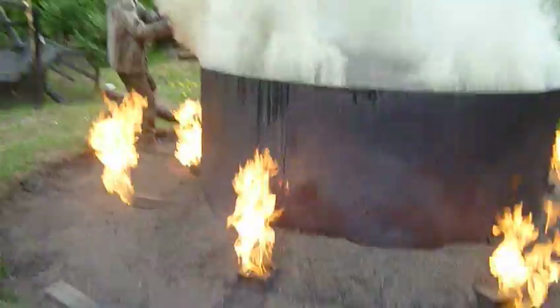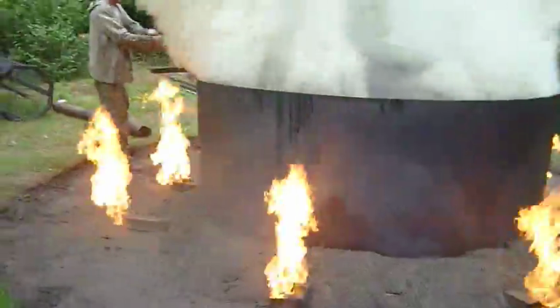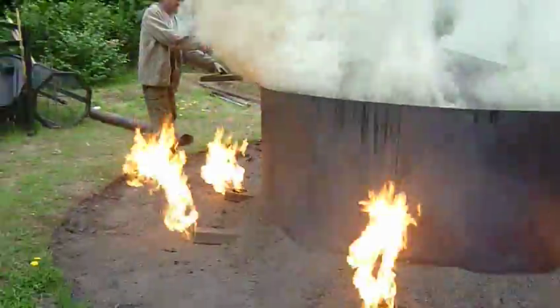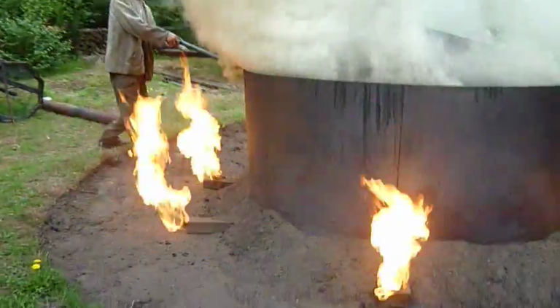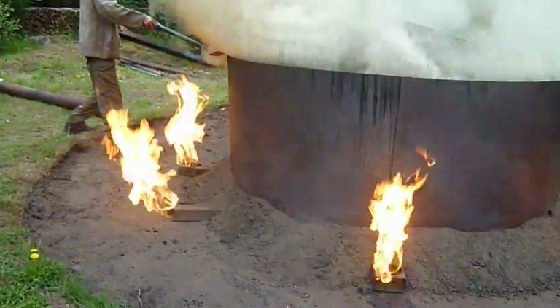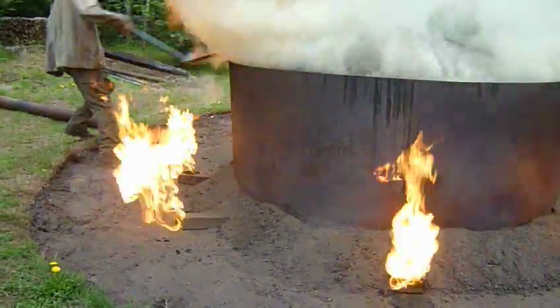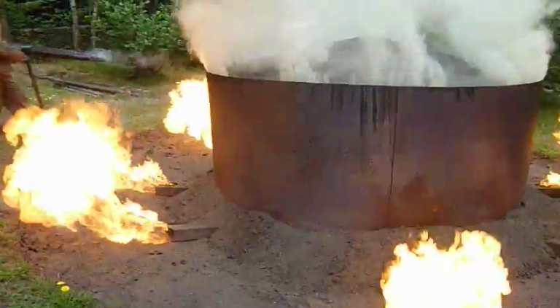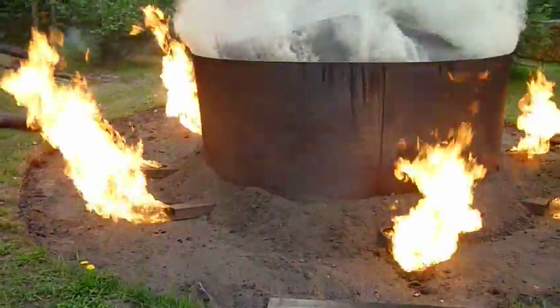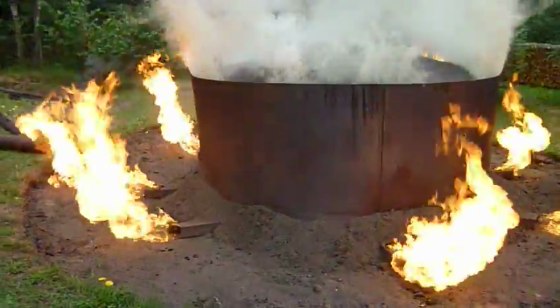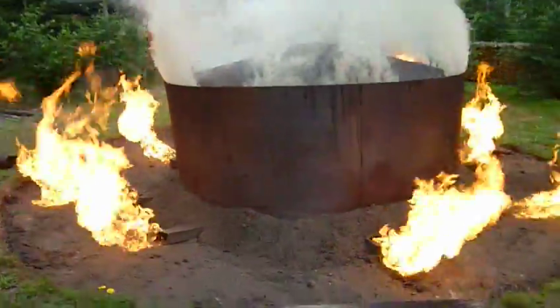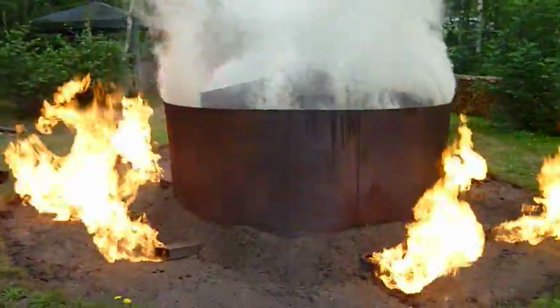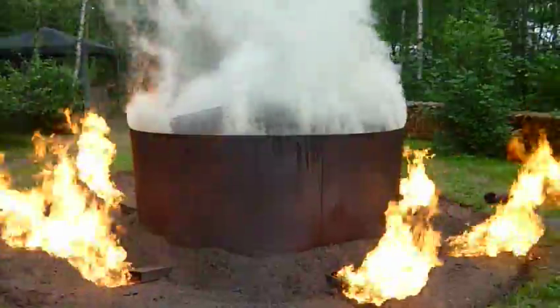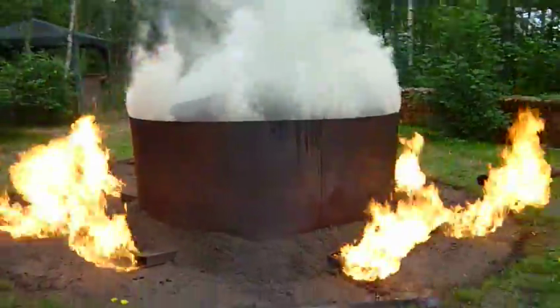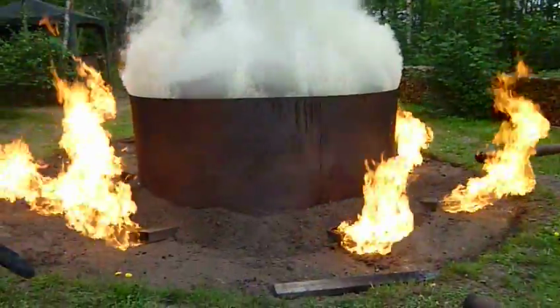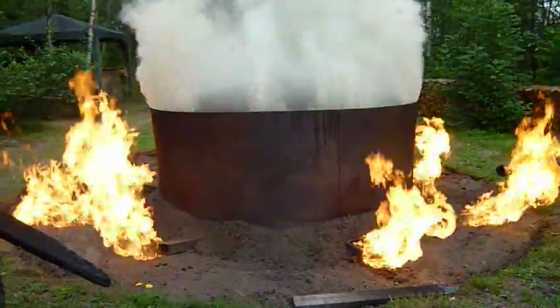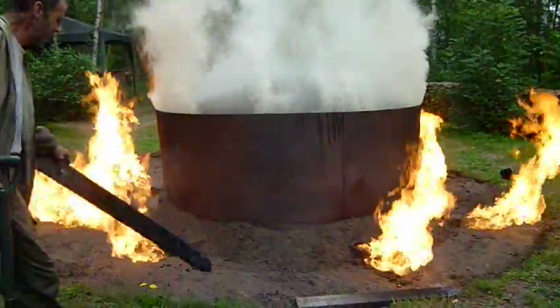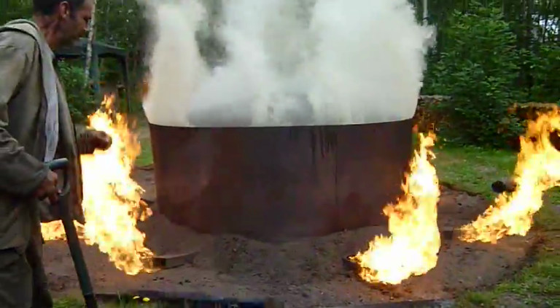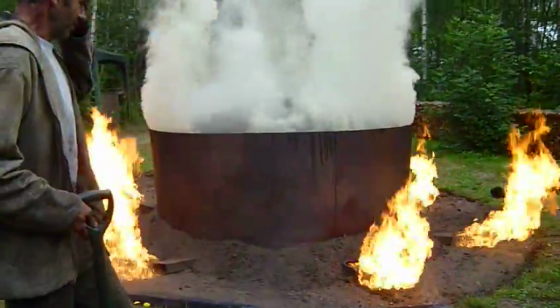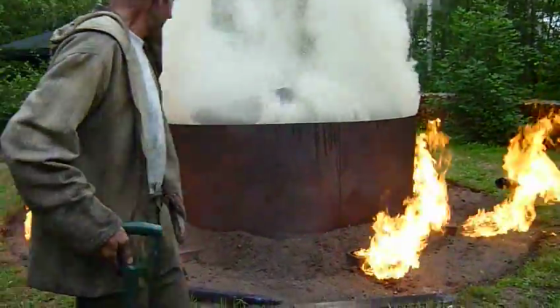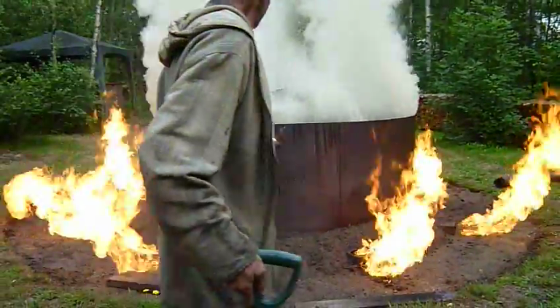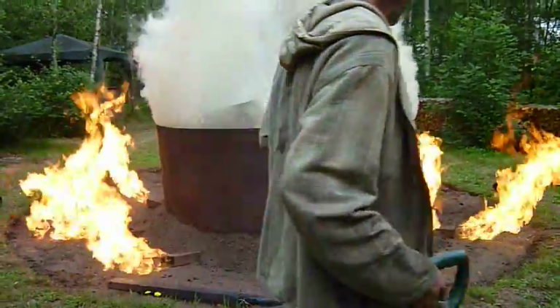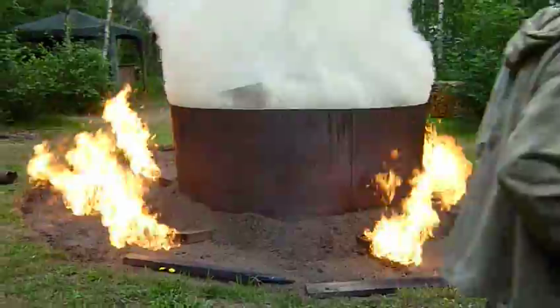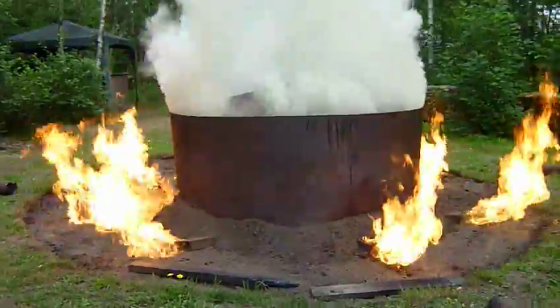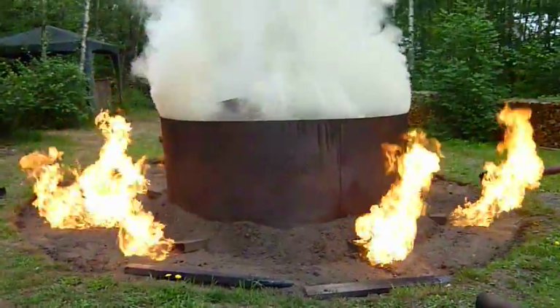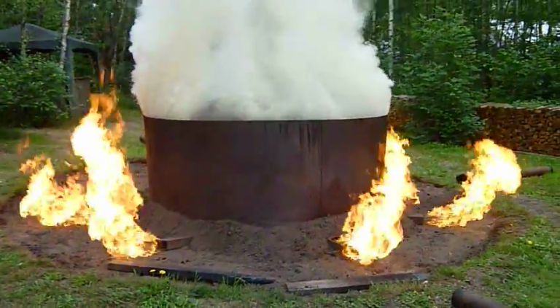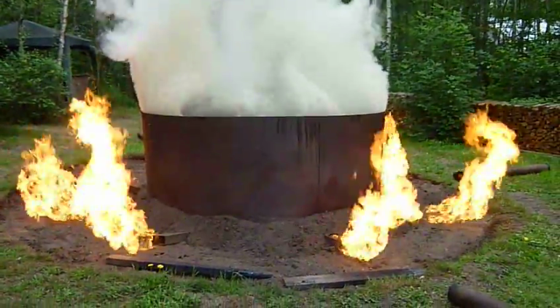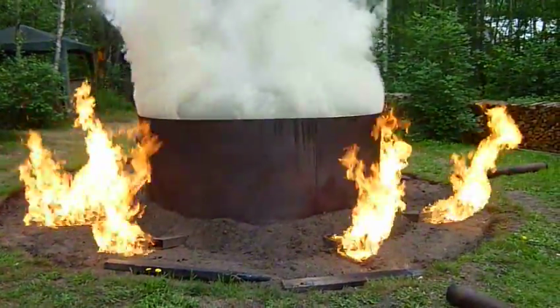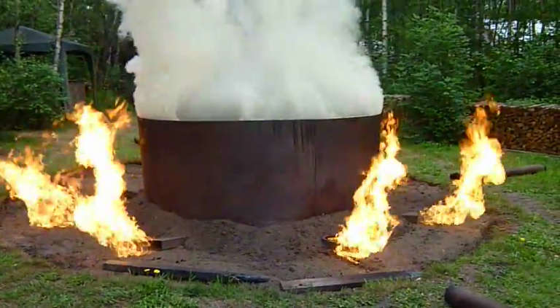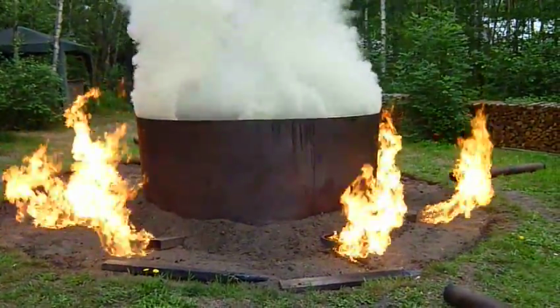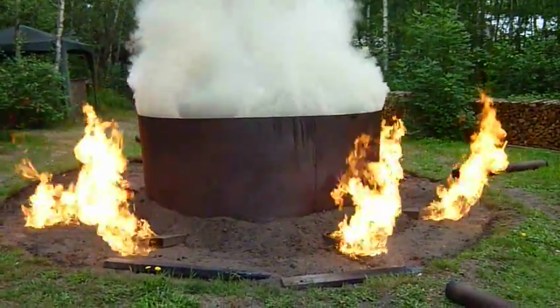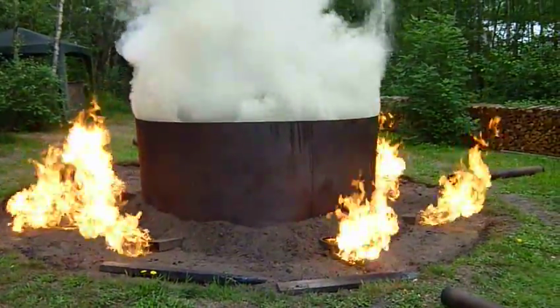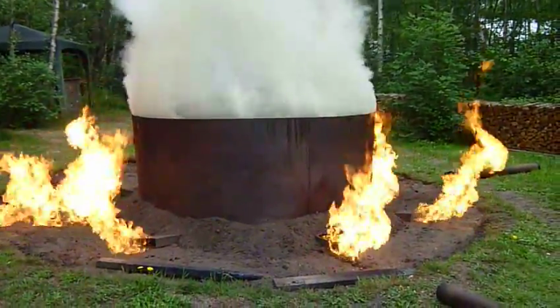The very last one. Look at that — she blows! That is a flare. It's always going to do that at this point. The heat's amazing.